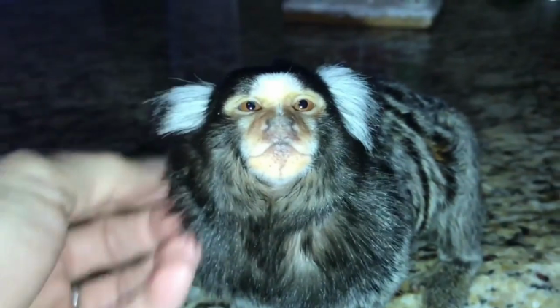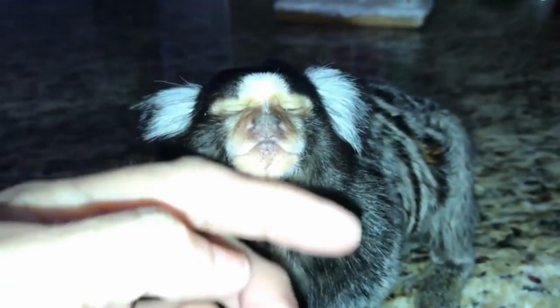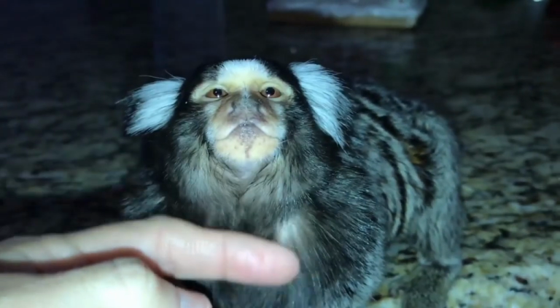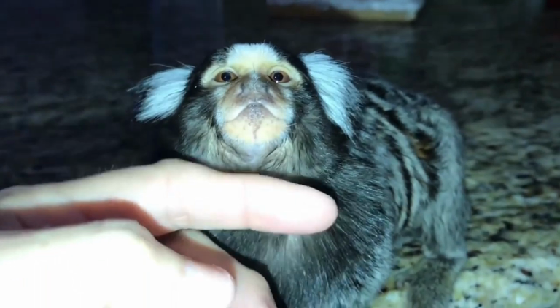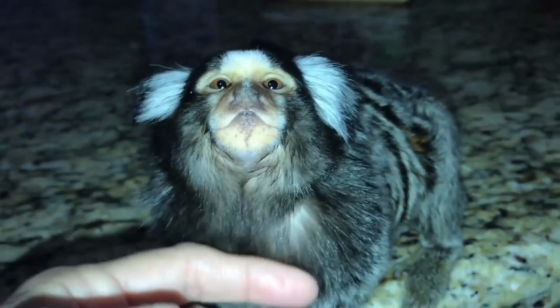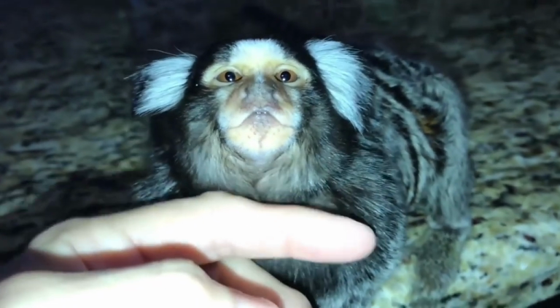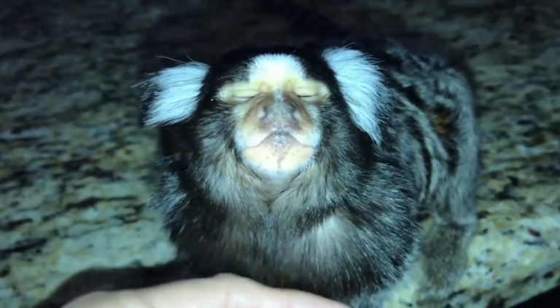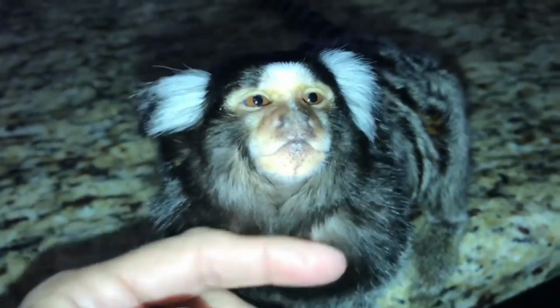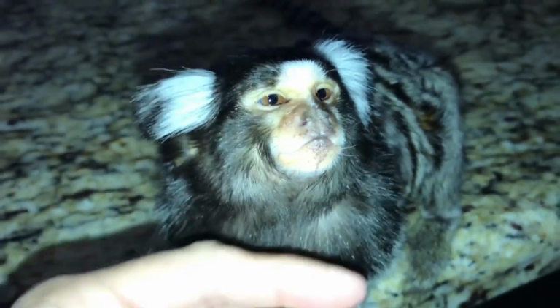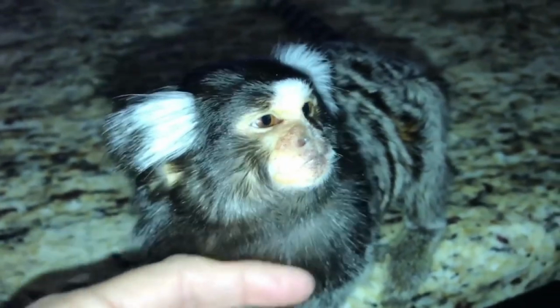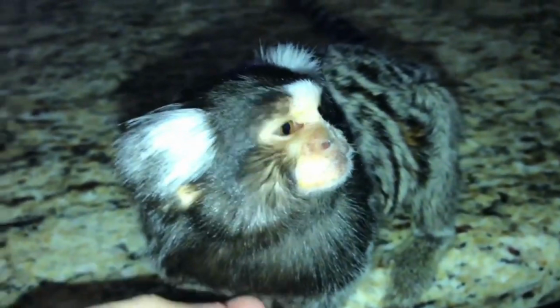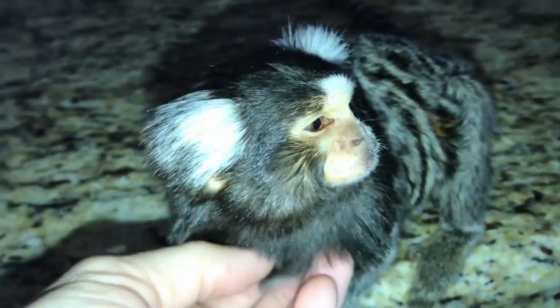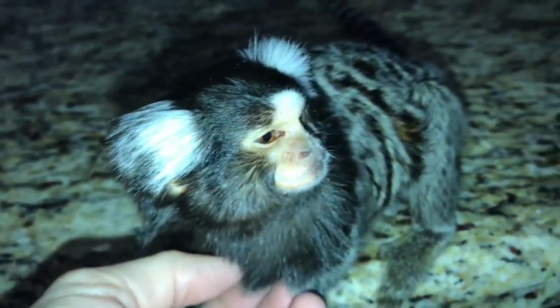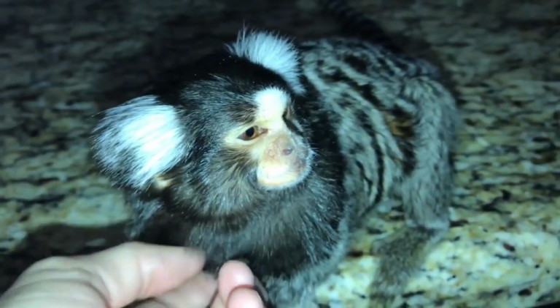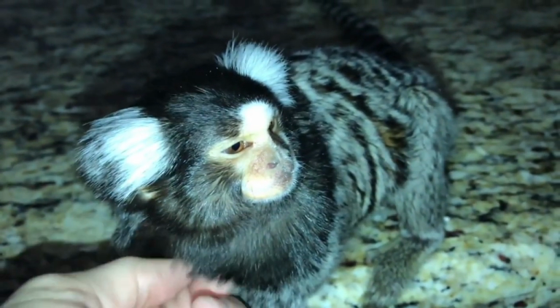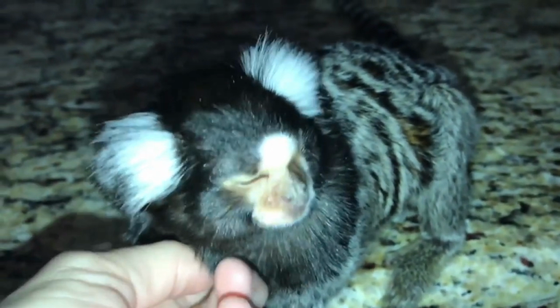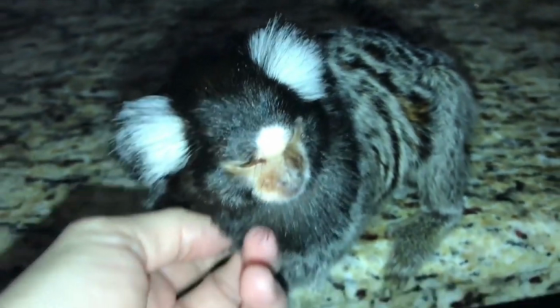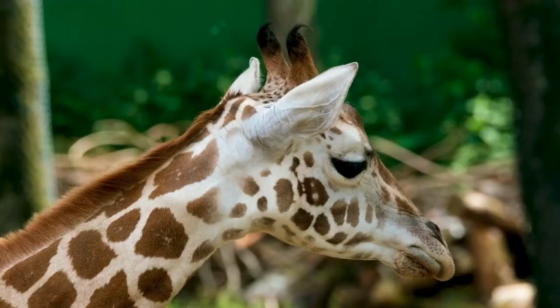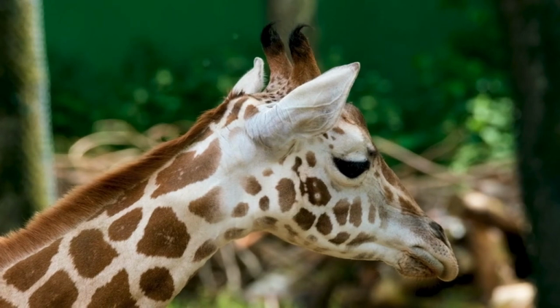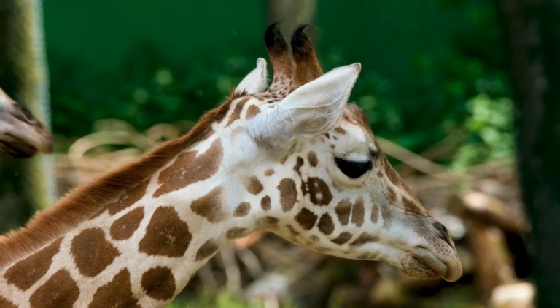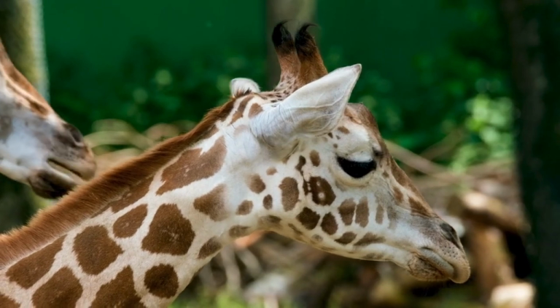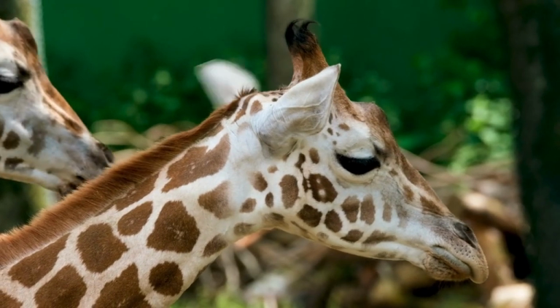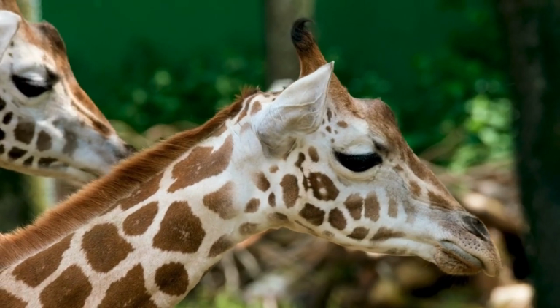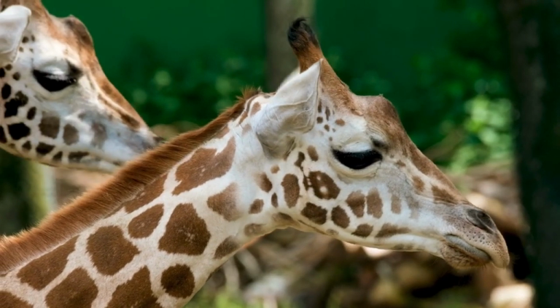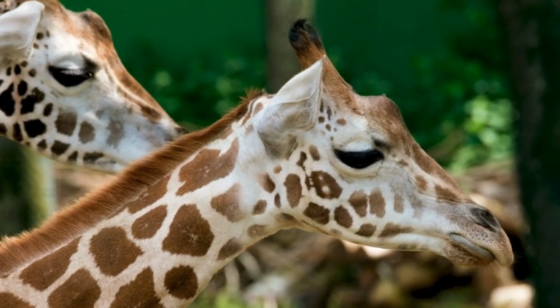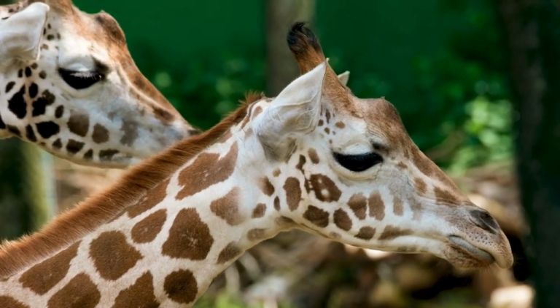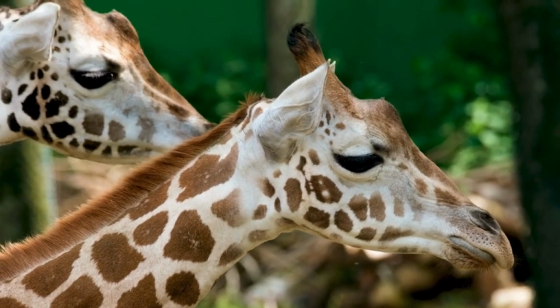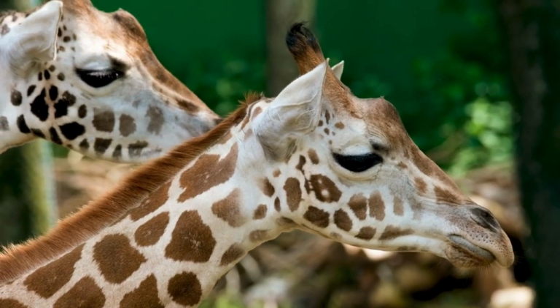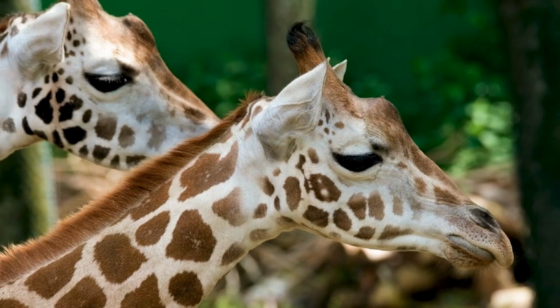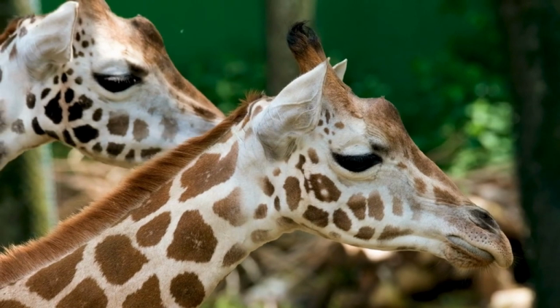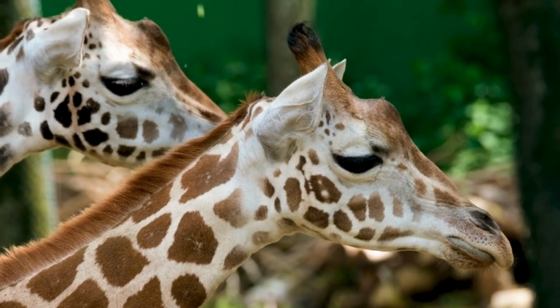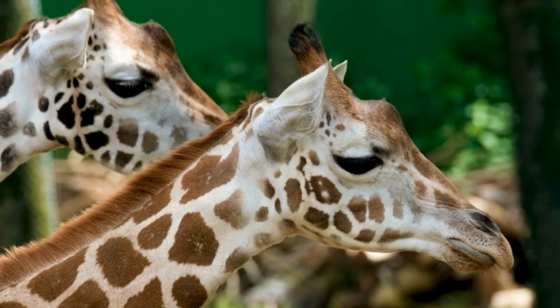Conservation is crucial for the survival of pygmy marmosets. Due to habitat loss, these amazing creatures face many challenges in the wild. However, they are often found in zoos and sanctuaries, where dedicated professionals work hard to protect and breed them in captive environments.